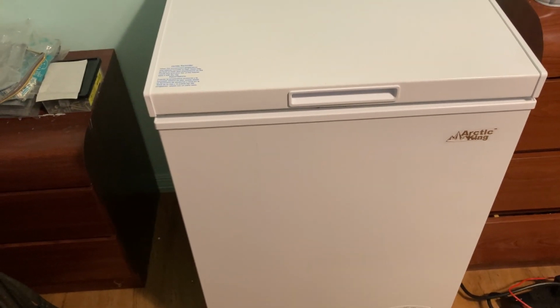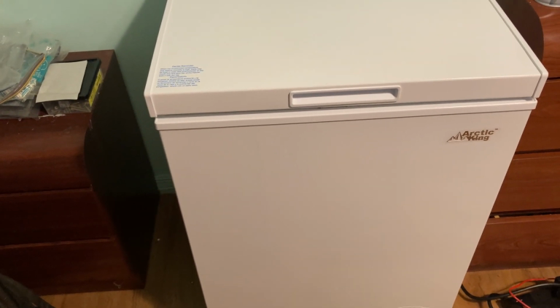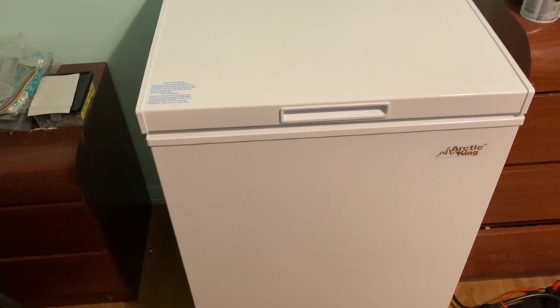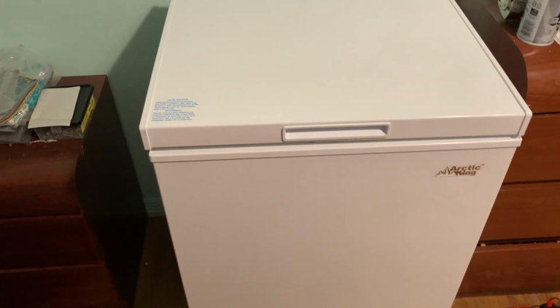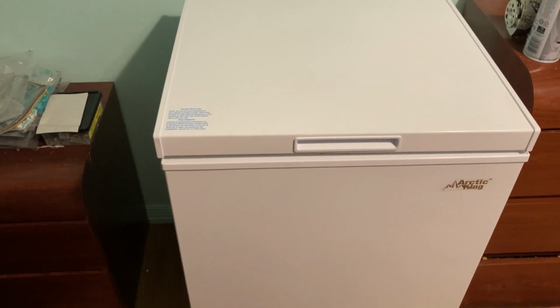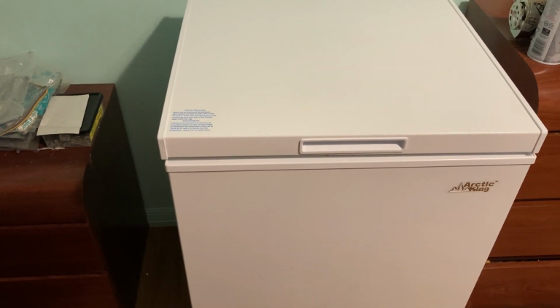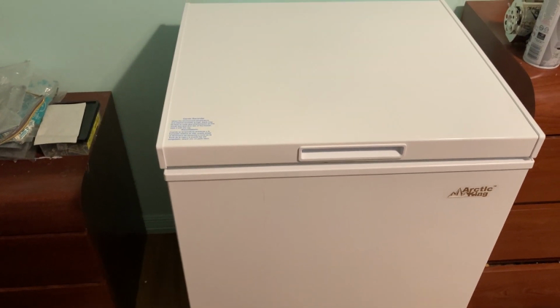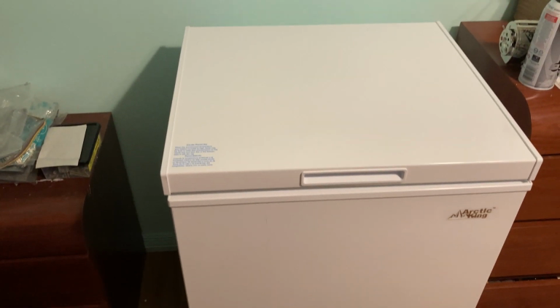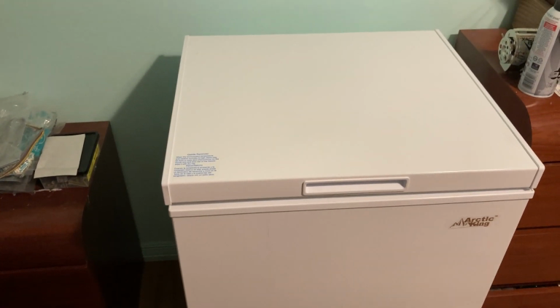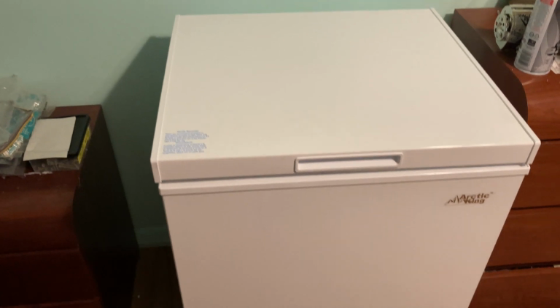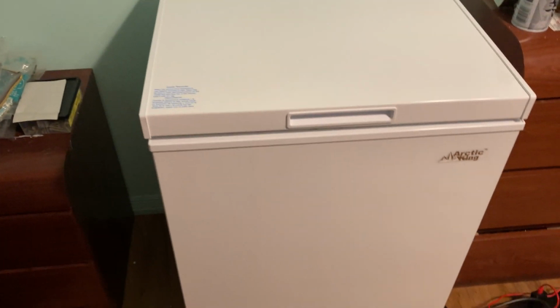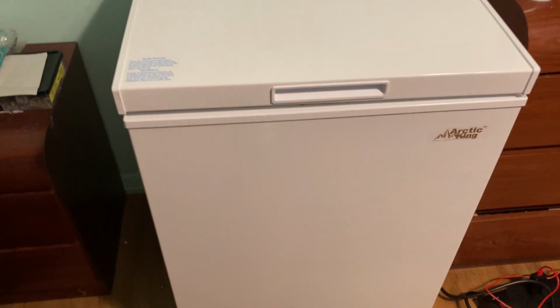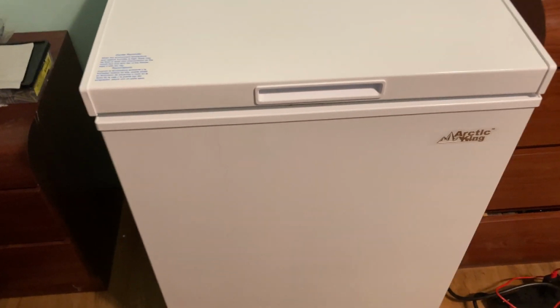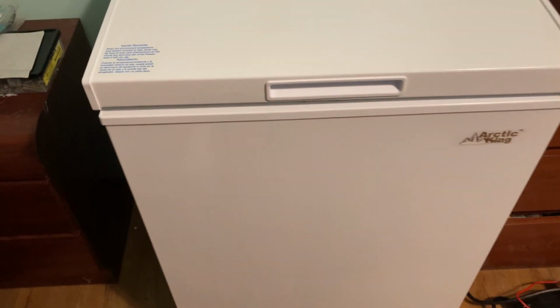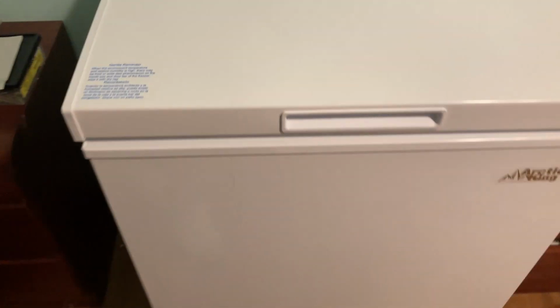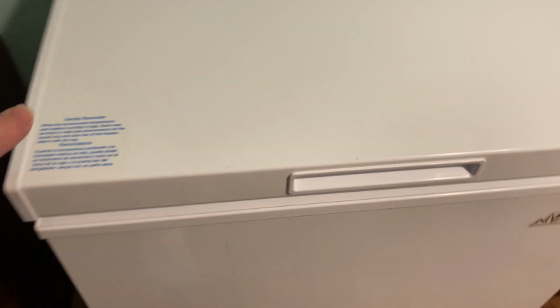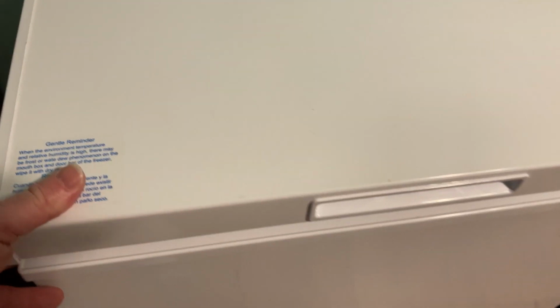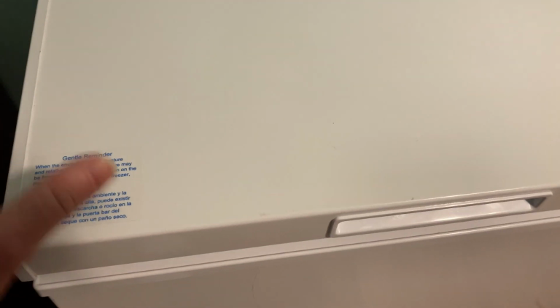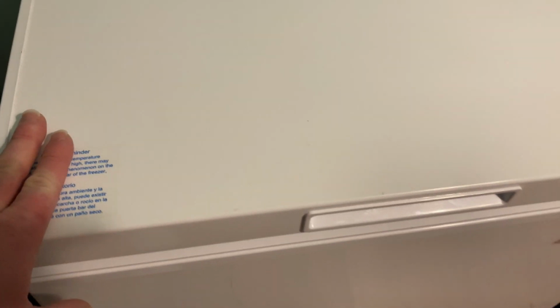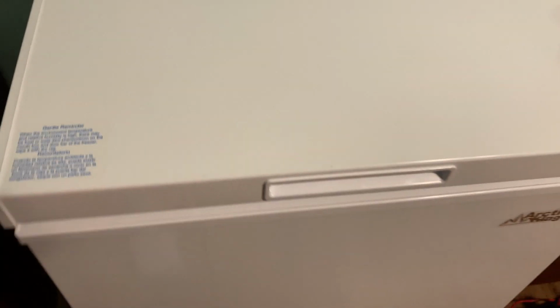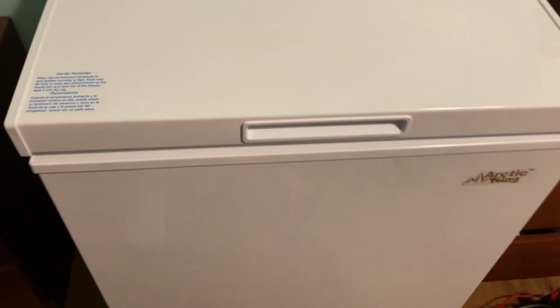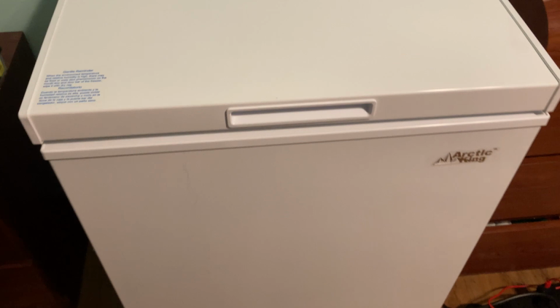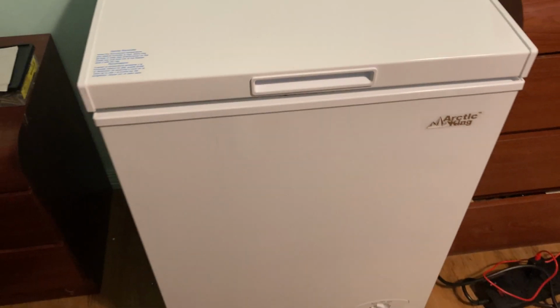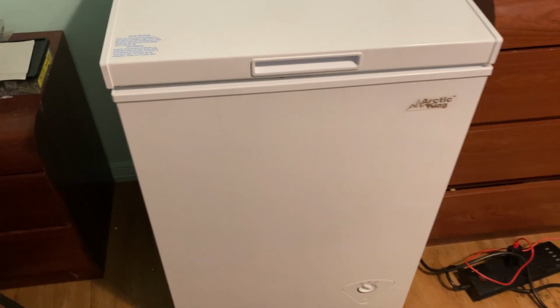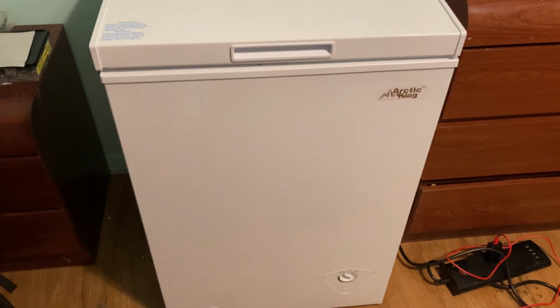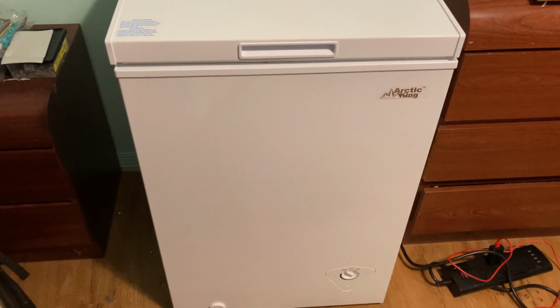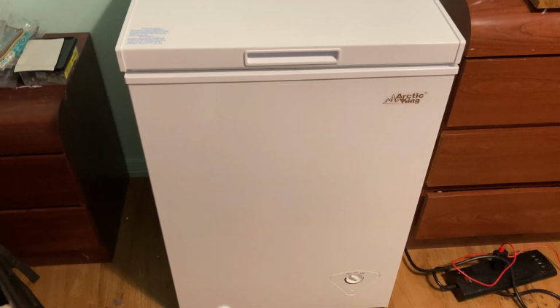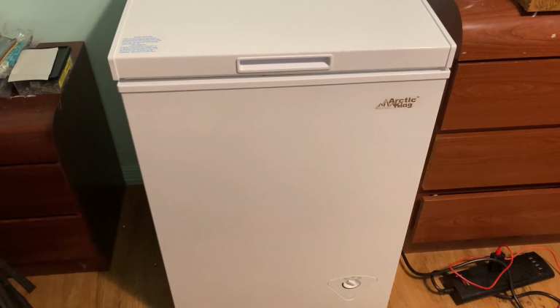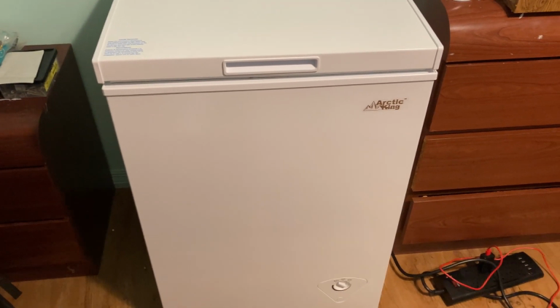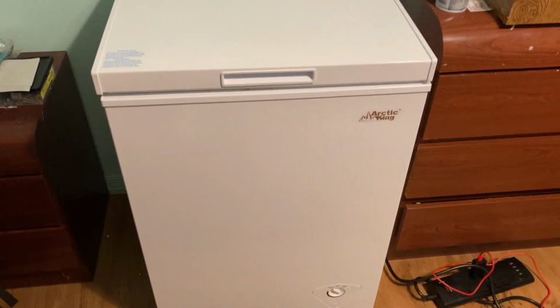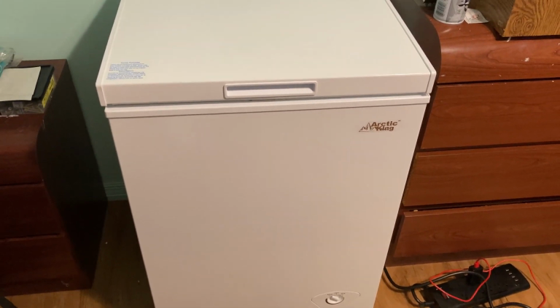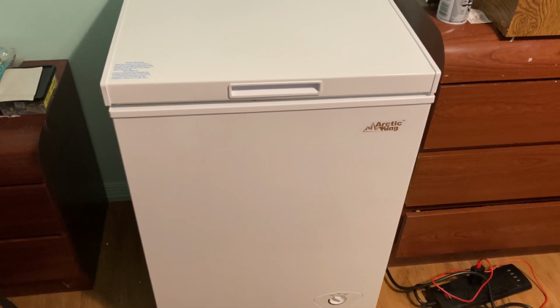I like it. I think this is perfect for anyone who's looking for a freezer. If you're looking for a freezer to store some food, this is a pretty good choice — it's the one by Arctic King. I hope this video has been helpful to you. Good luck.